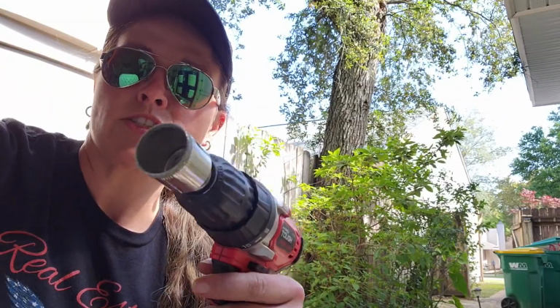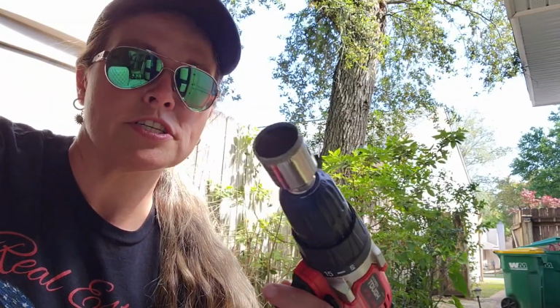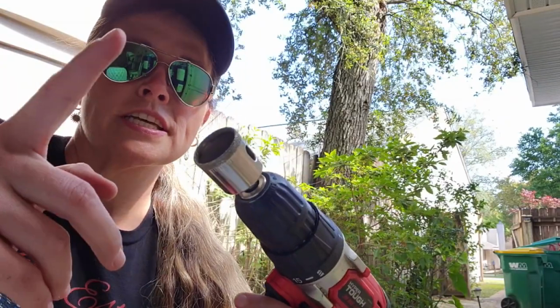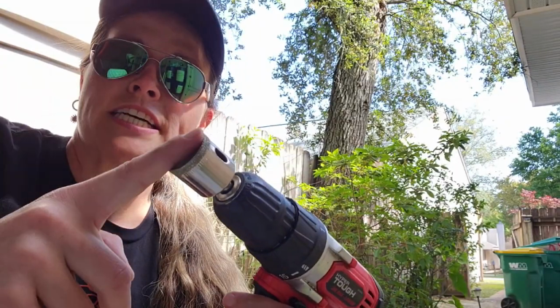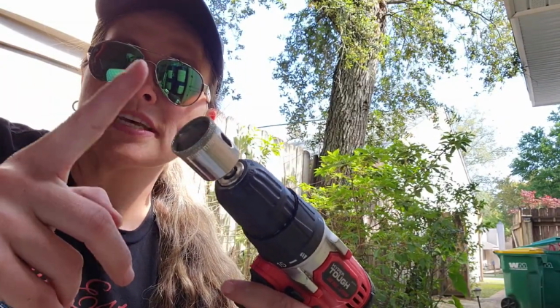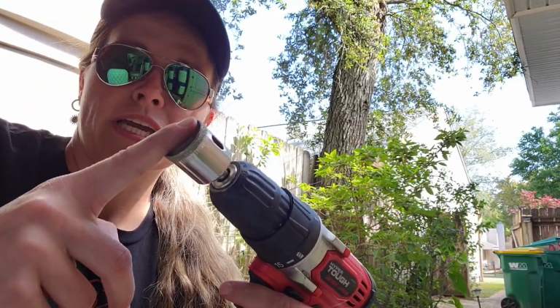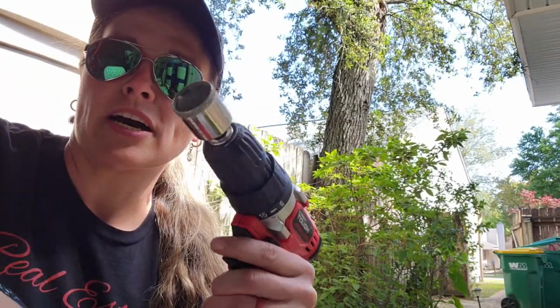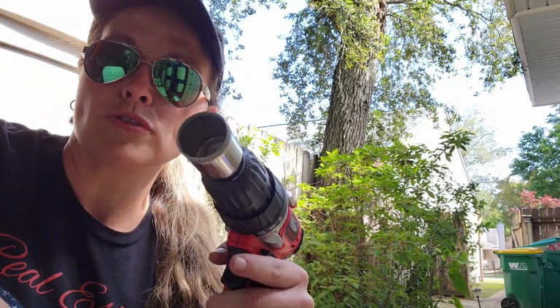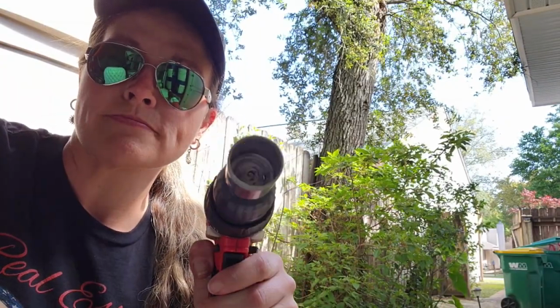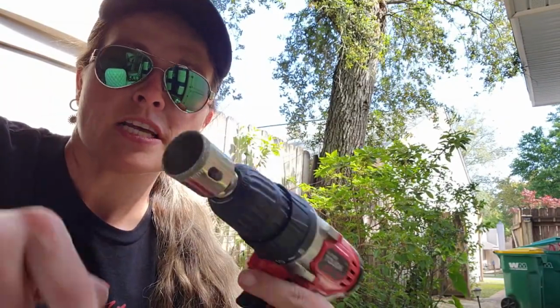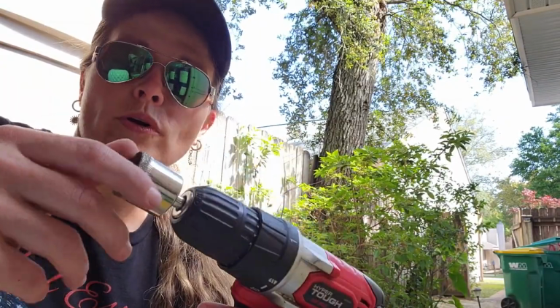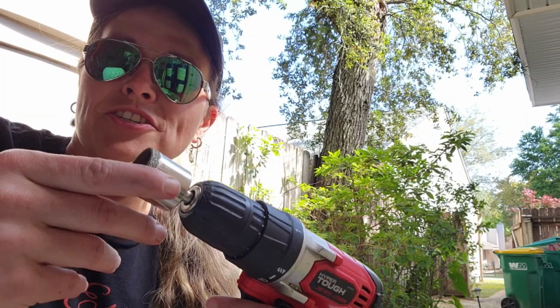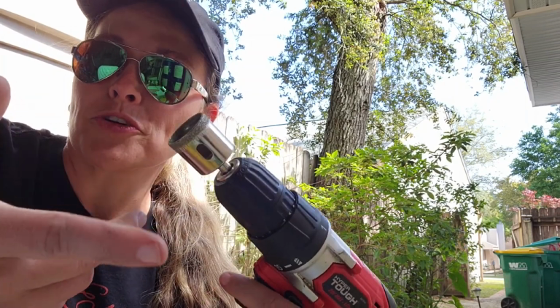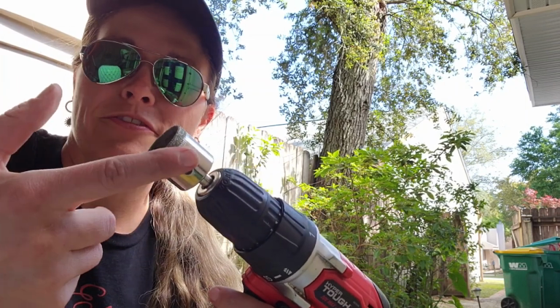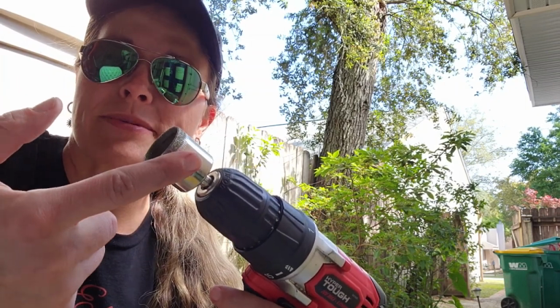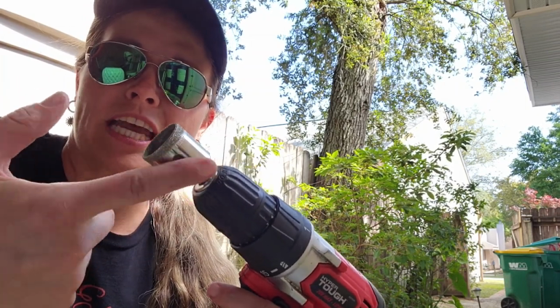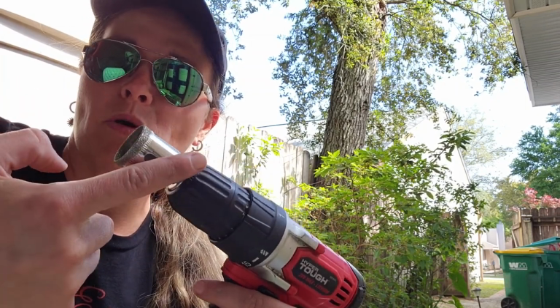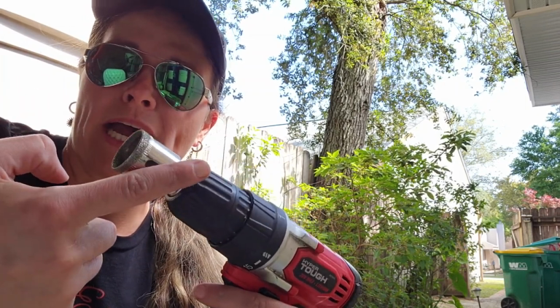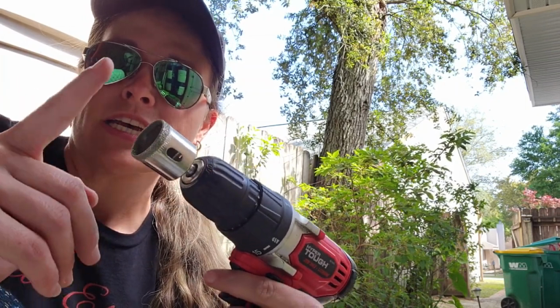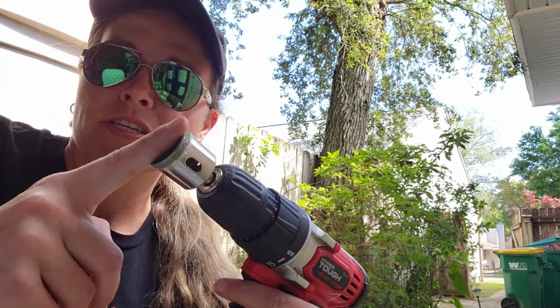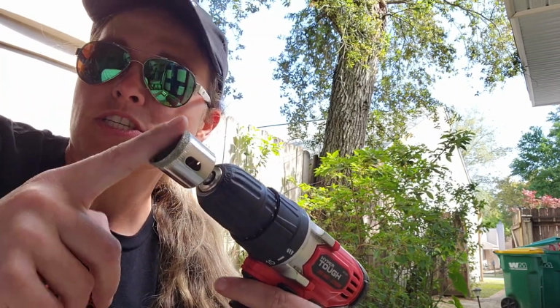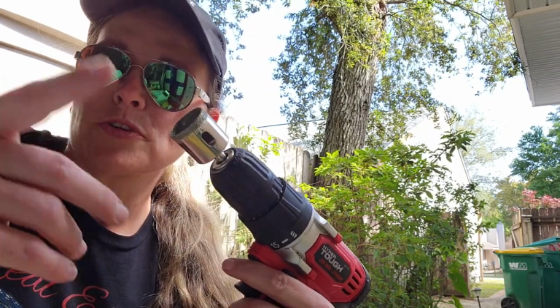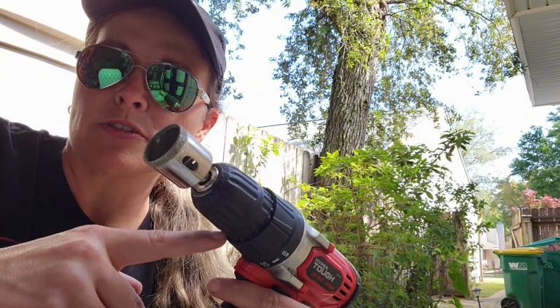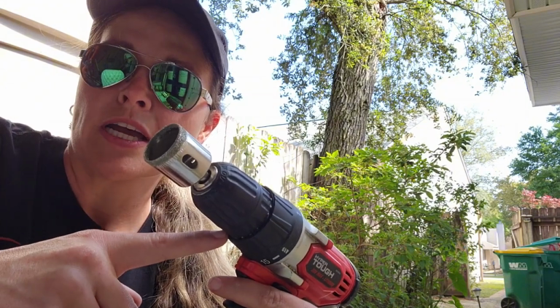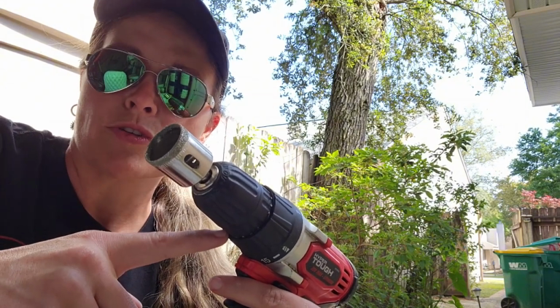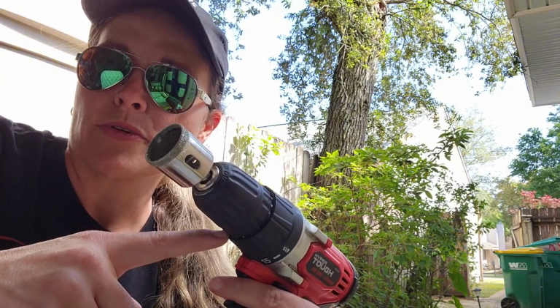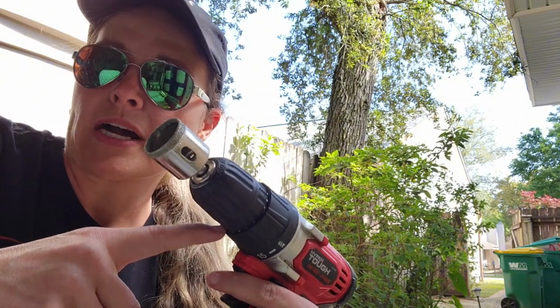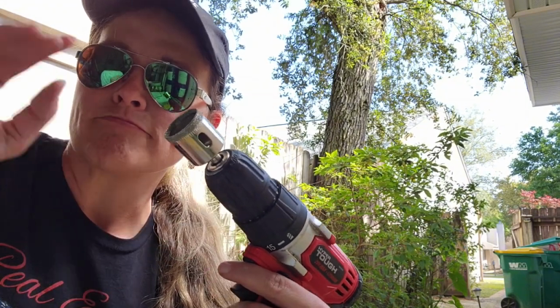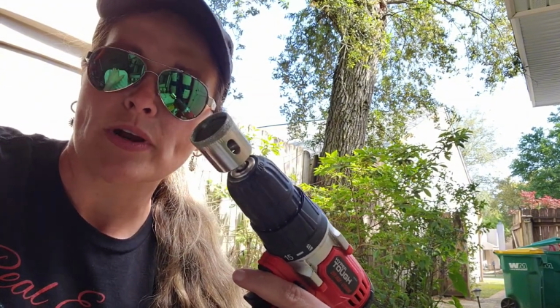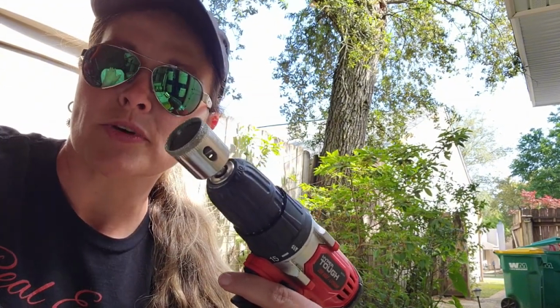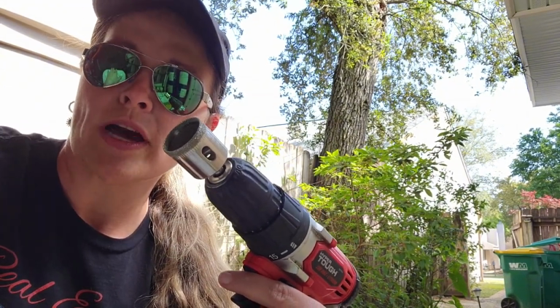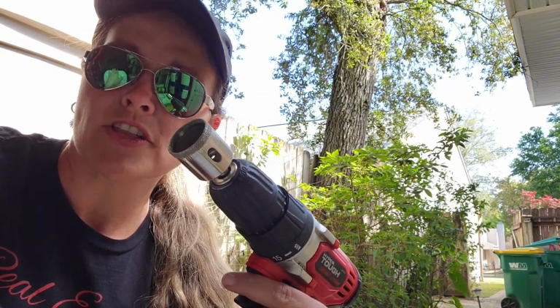So I purchased this diamond blade hole driller, or drill bit, from Amazon. It came in a multi-pack. This is supposed to be able to drill through ceramics. We're gonna go about it really slow.